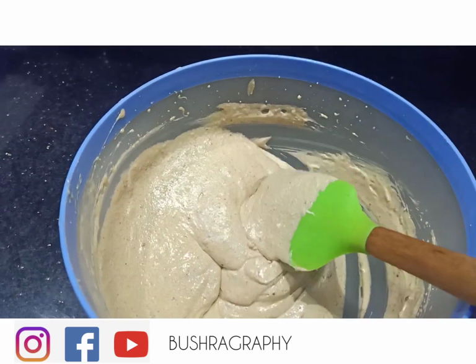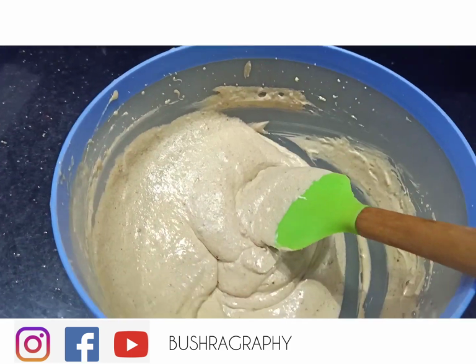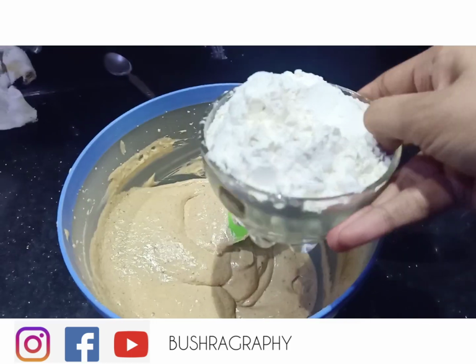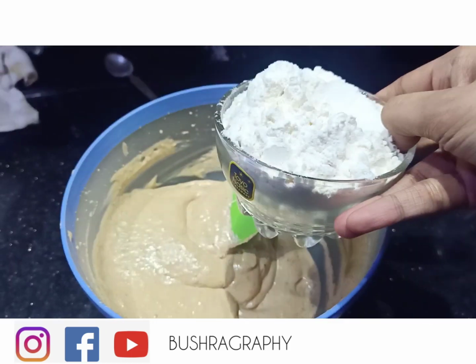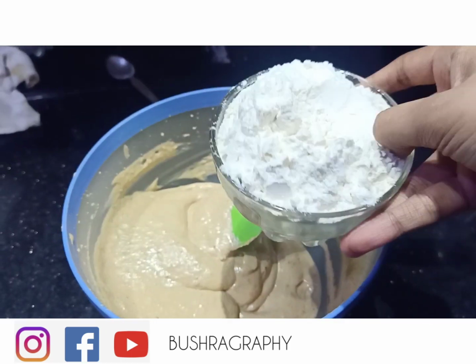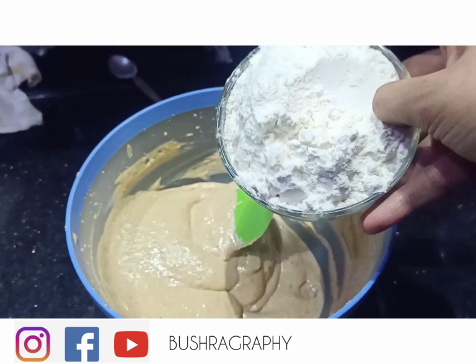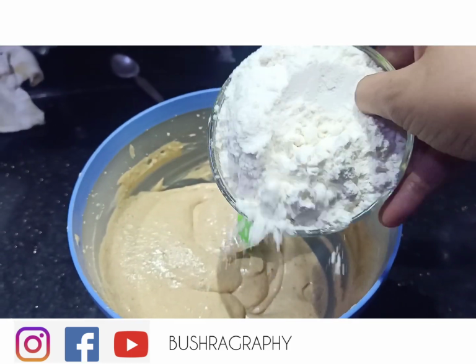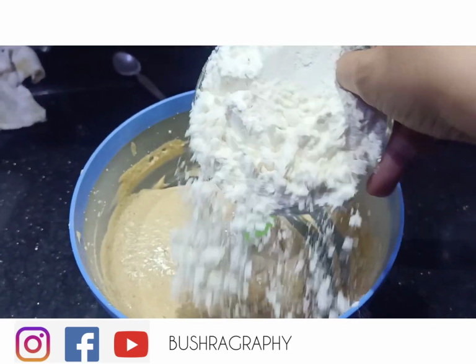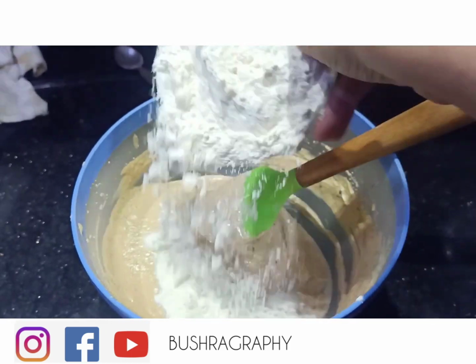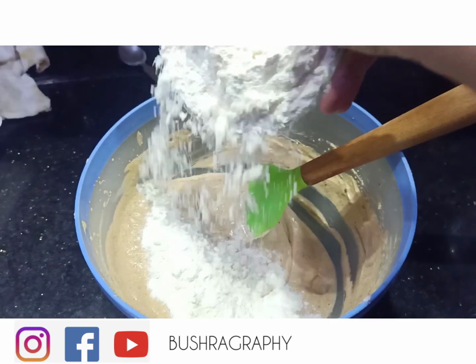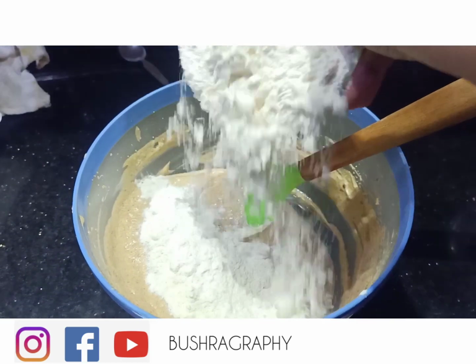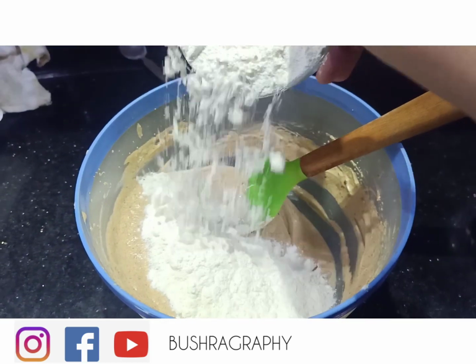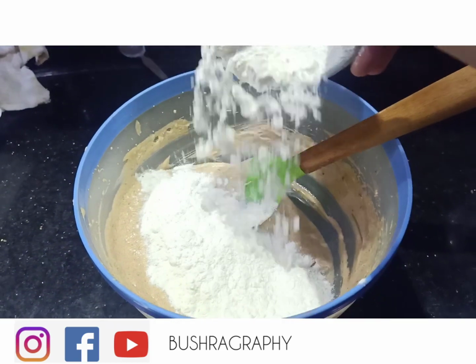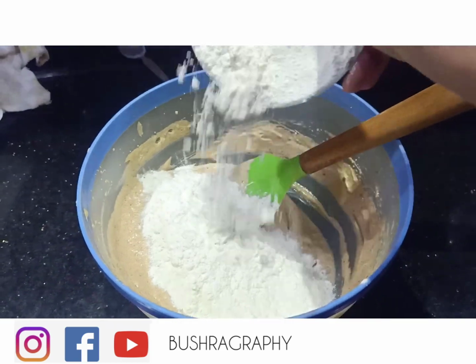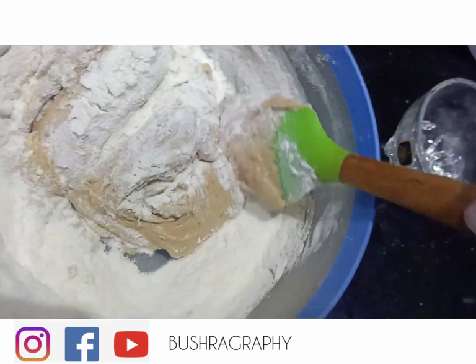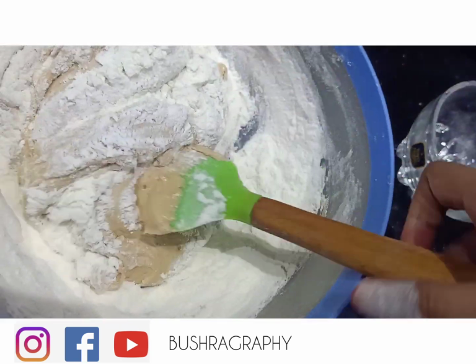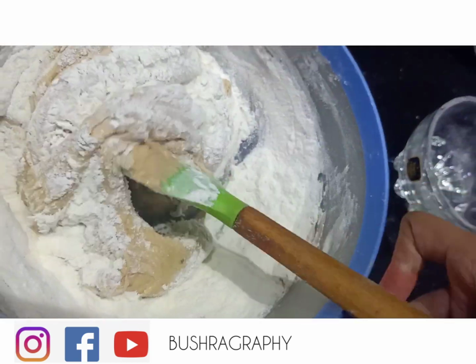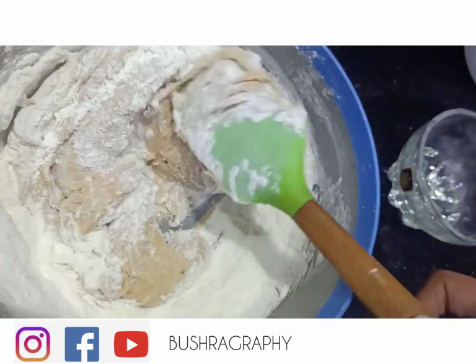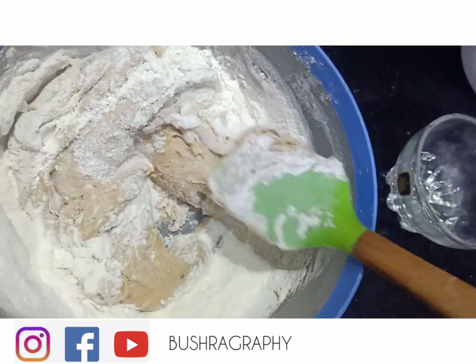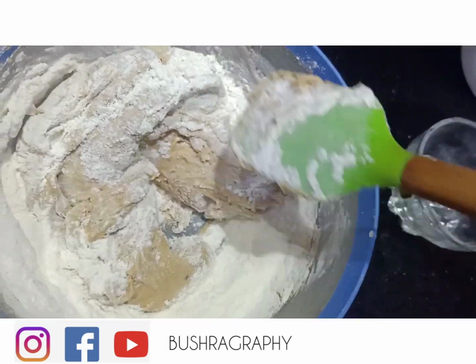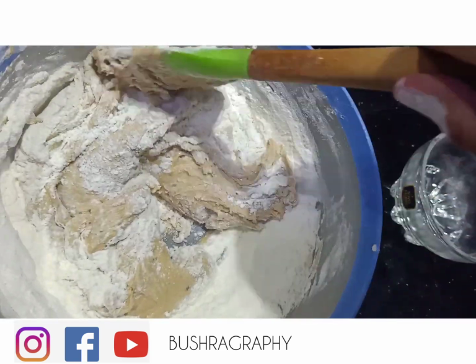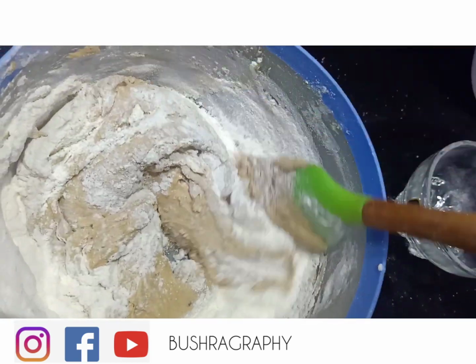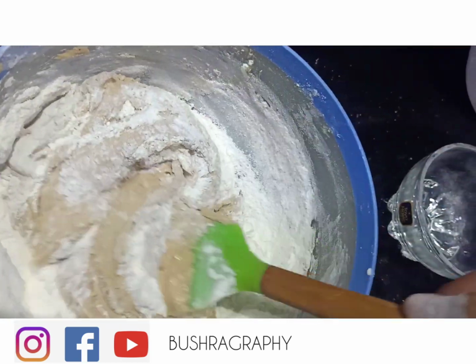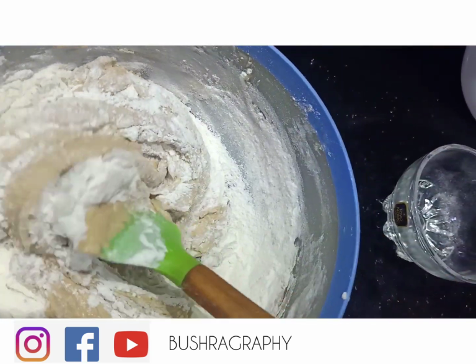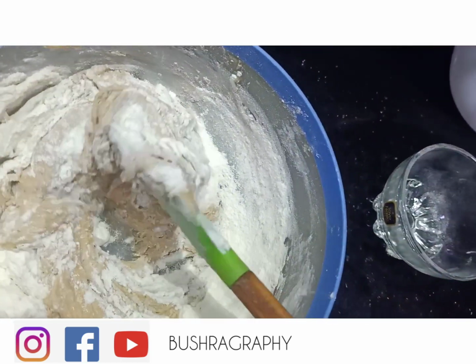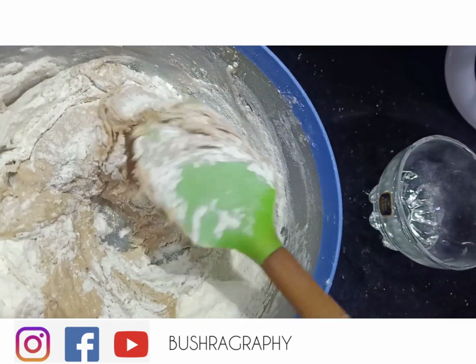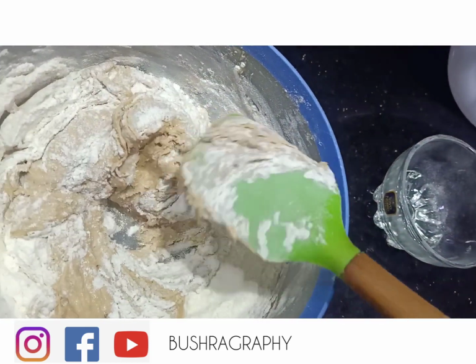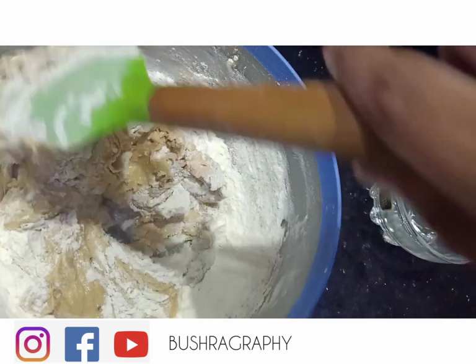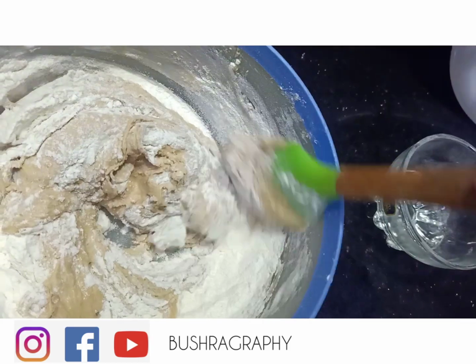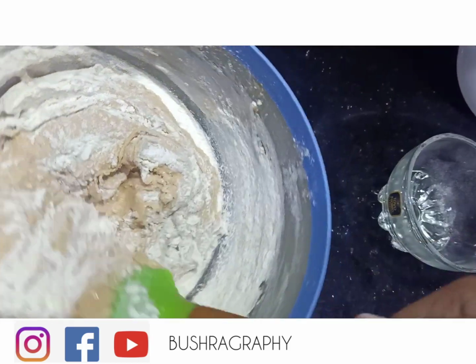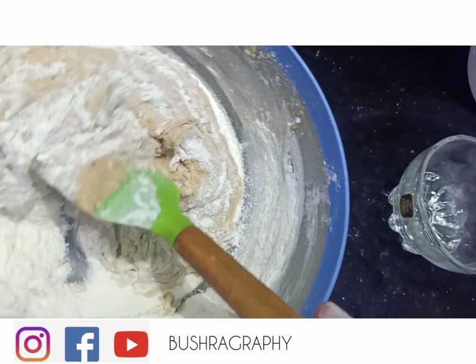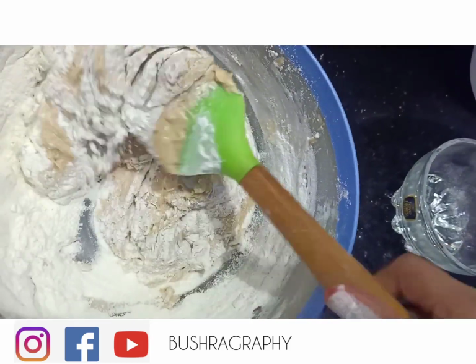After this I am going to fold in 1 and one-quarter cups of flour. I am folding it with a wooden spoon or spatula — you can fold it with a spoon, not beat it.